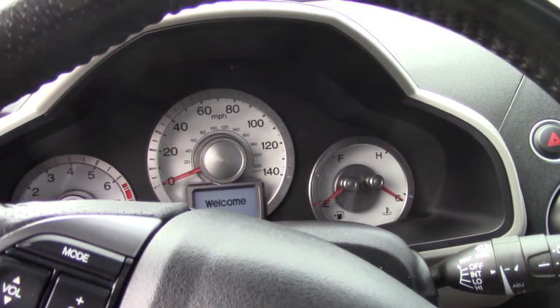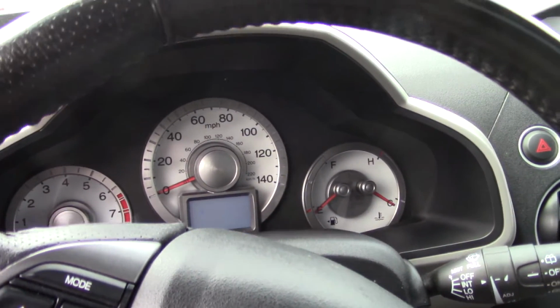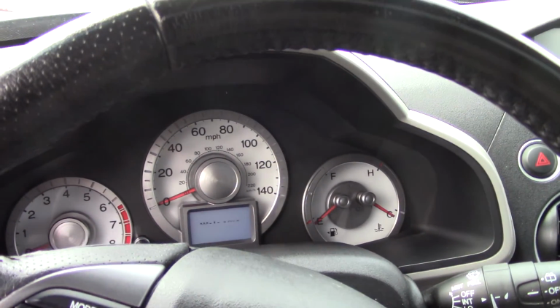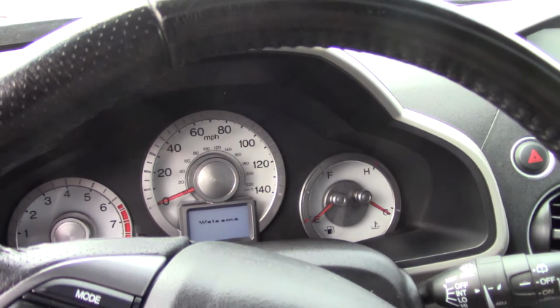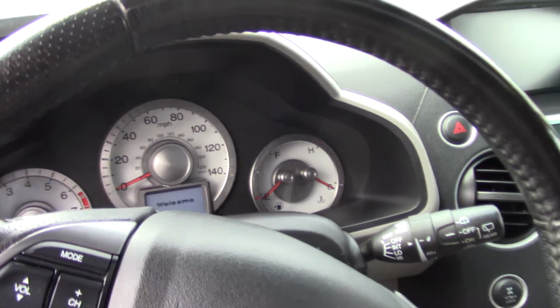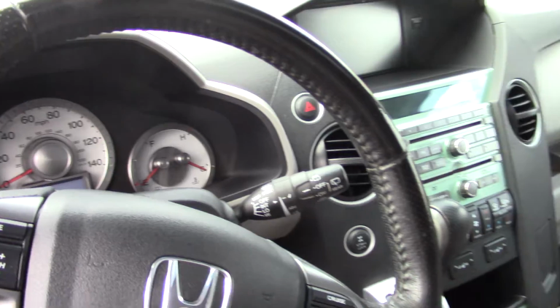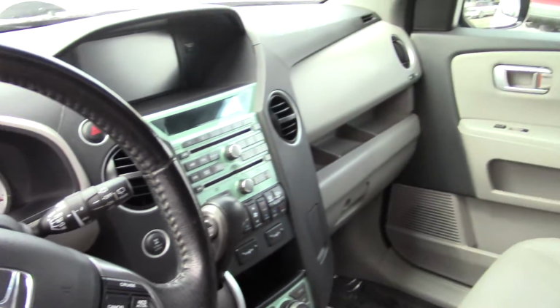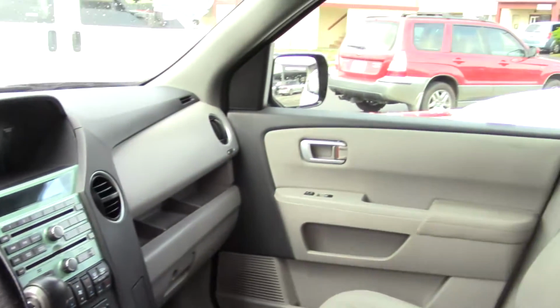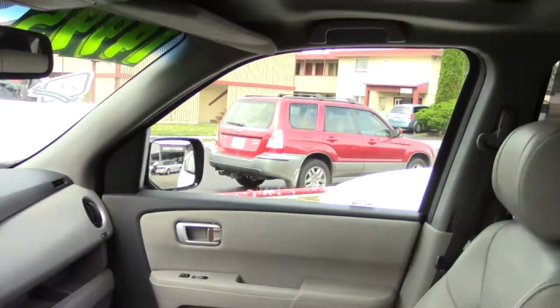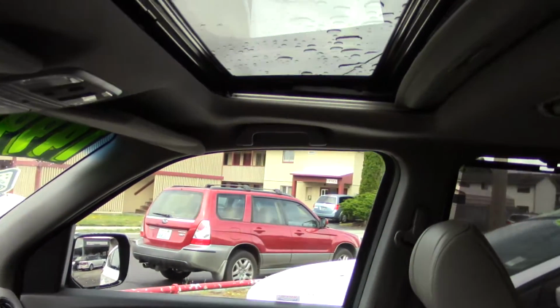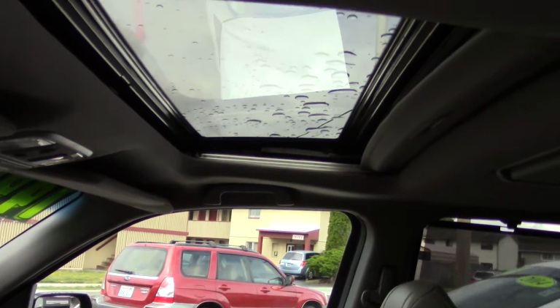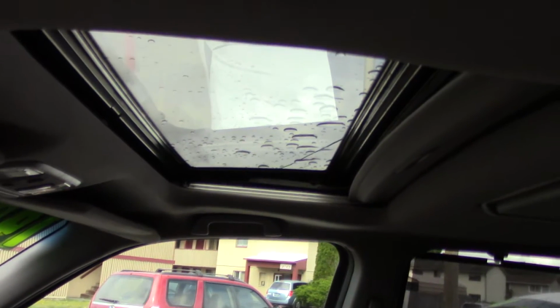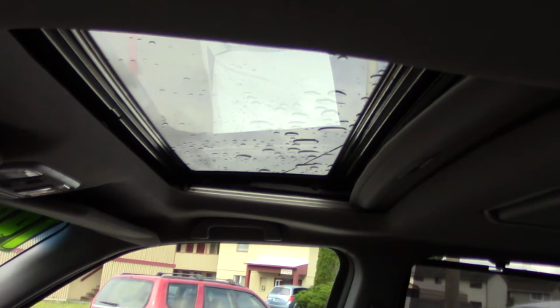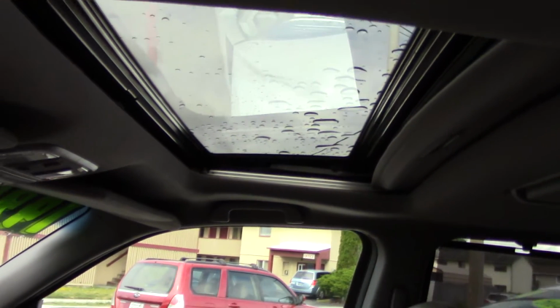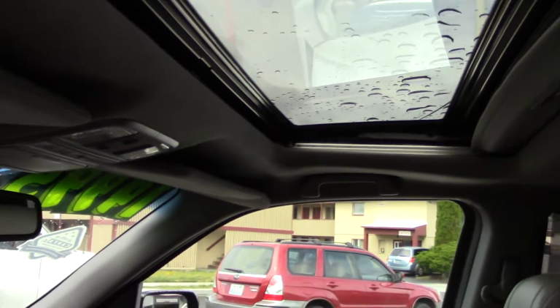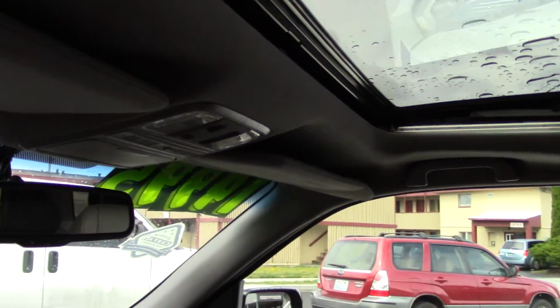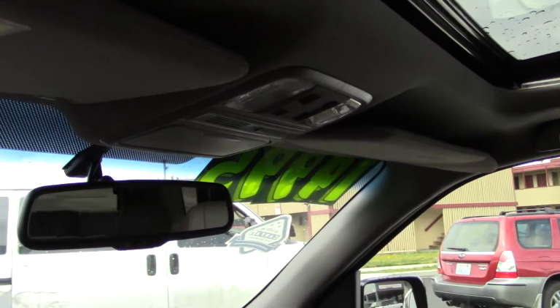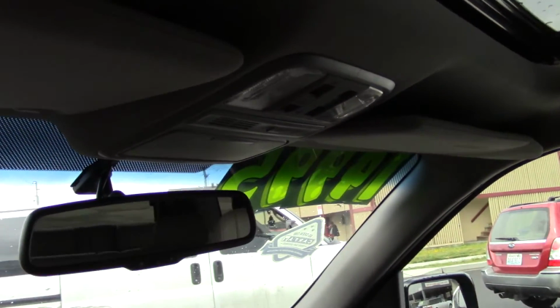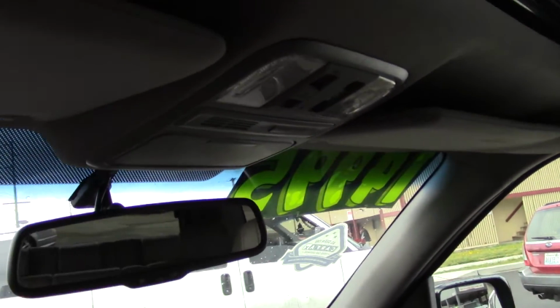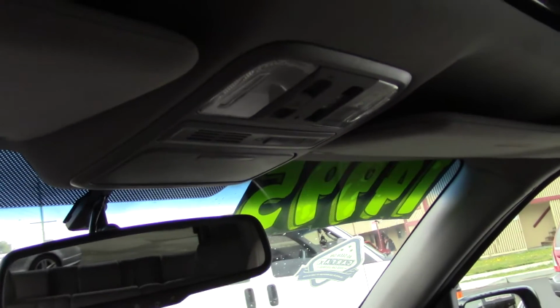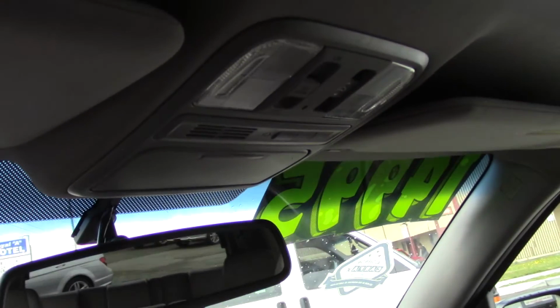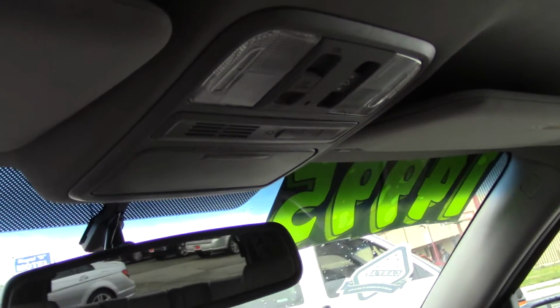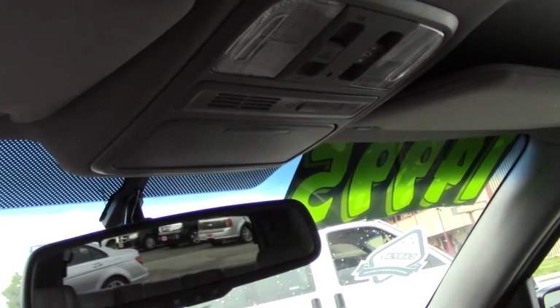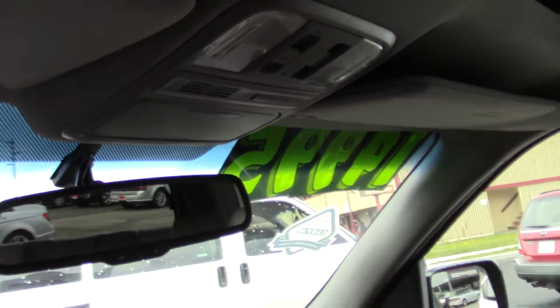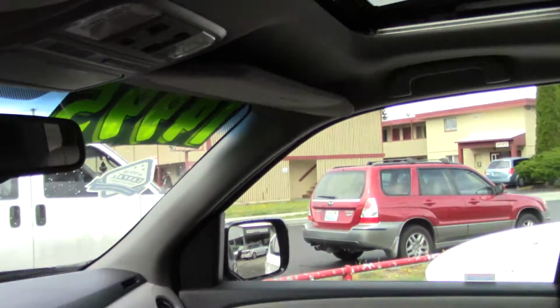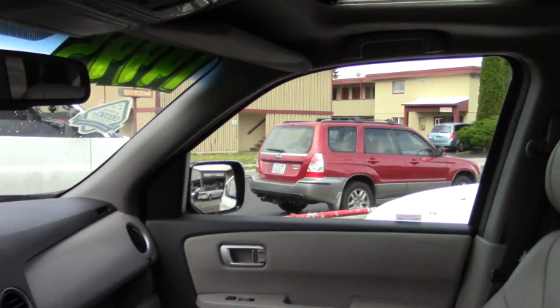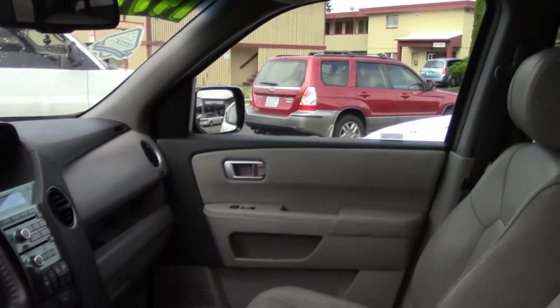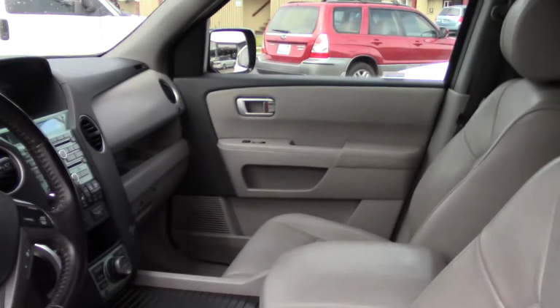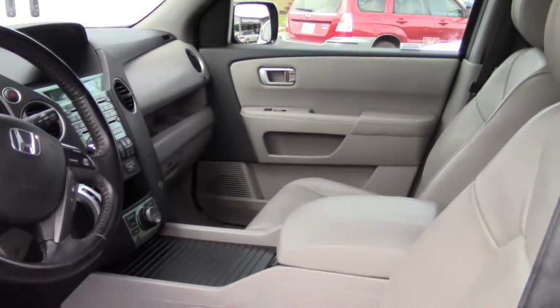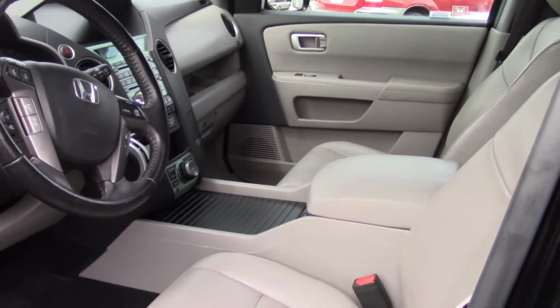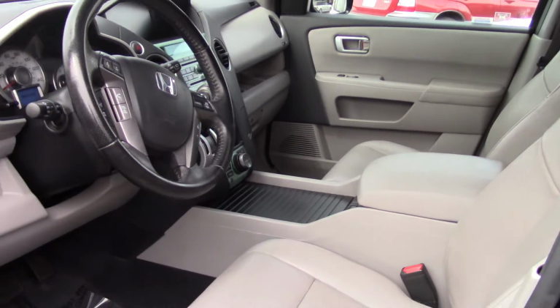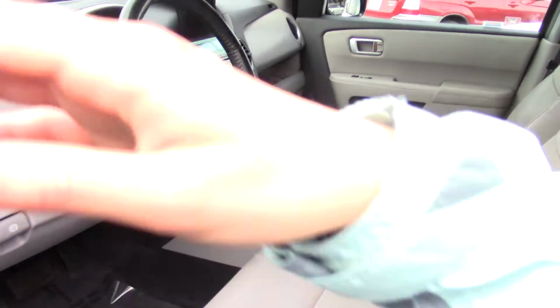It has a DVD audio system in it, great sound, and lots of safety features round out the whole package. Here at Sunset we take your trade-ins, whether they're paid for or not, and we buy cars.